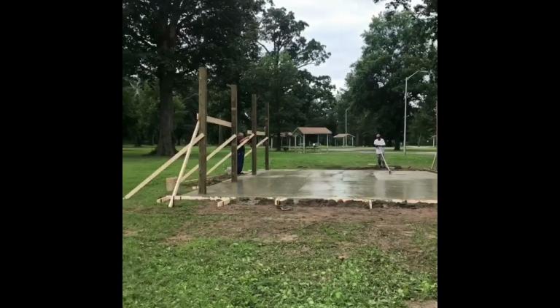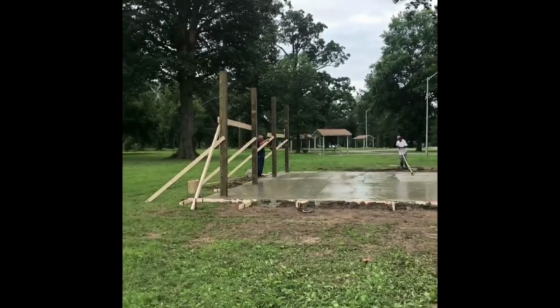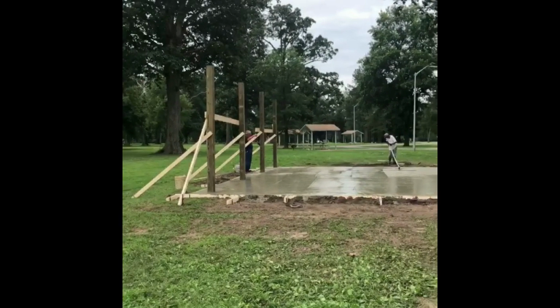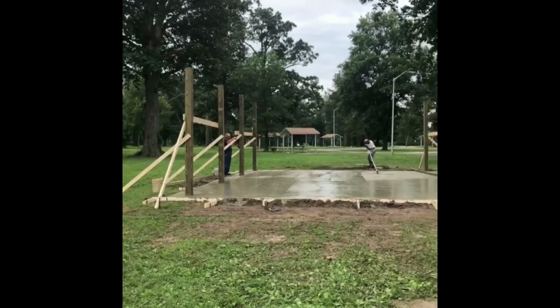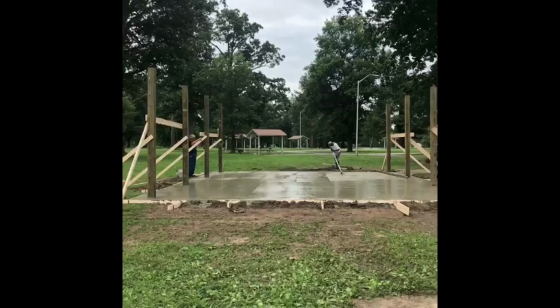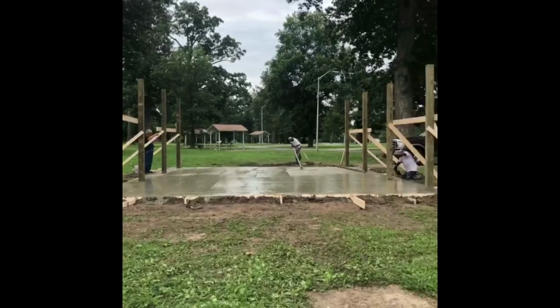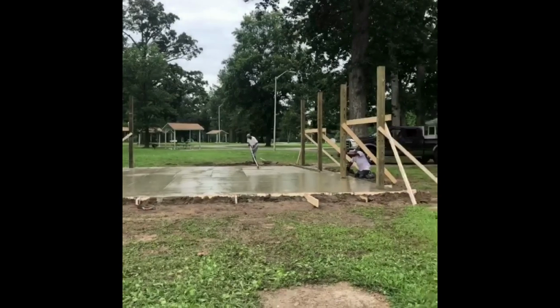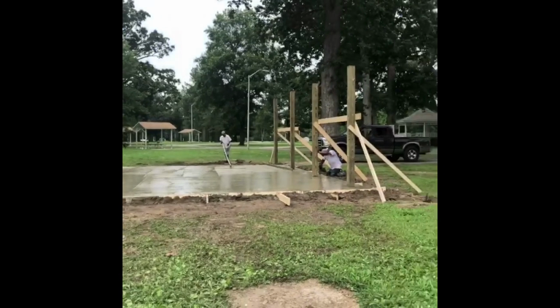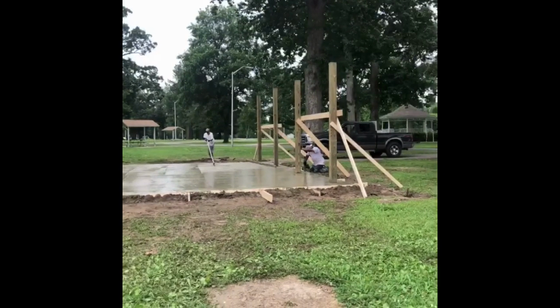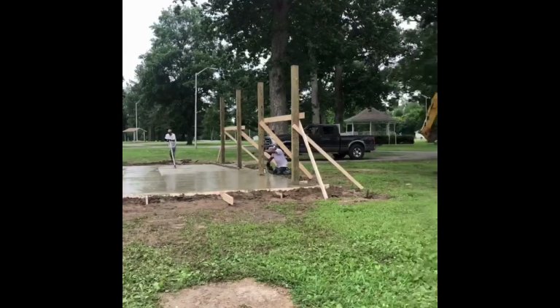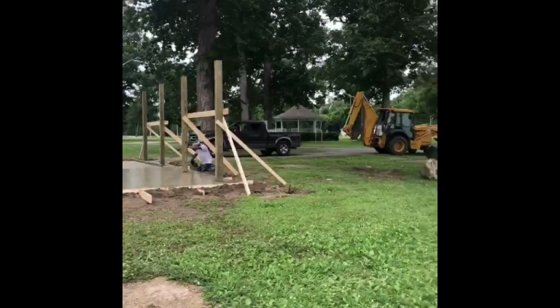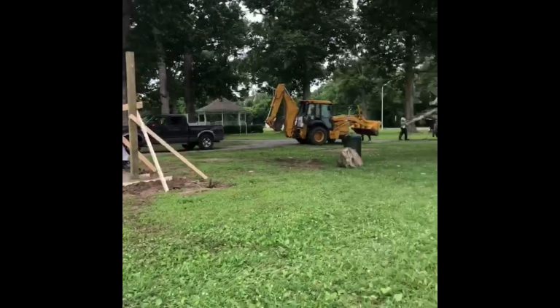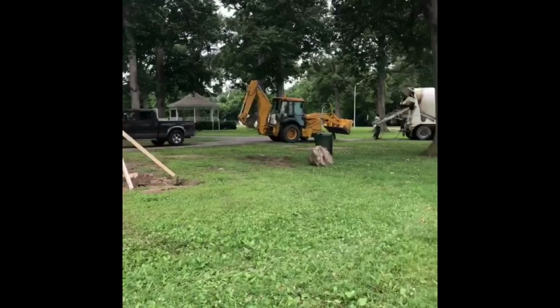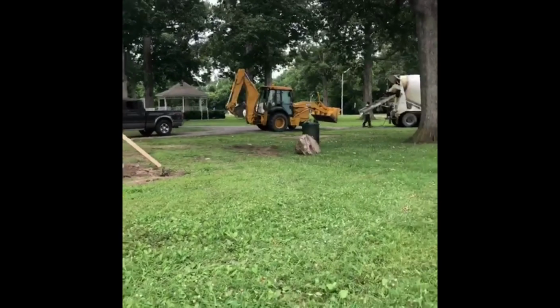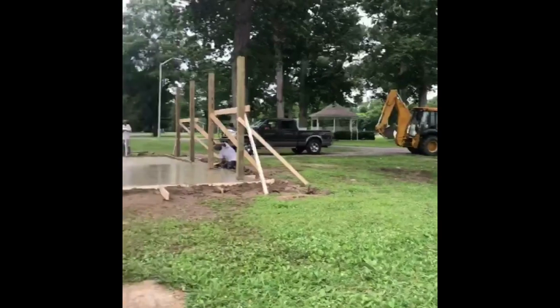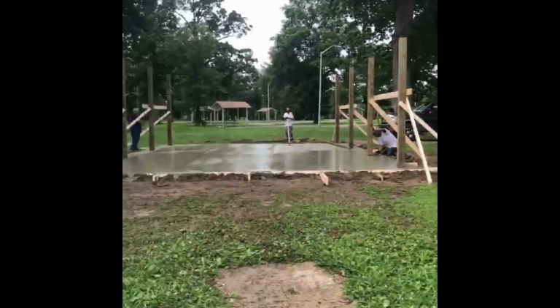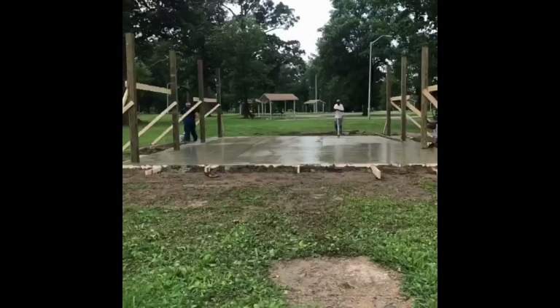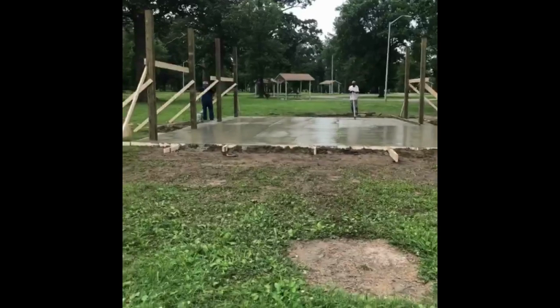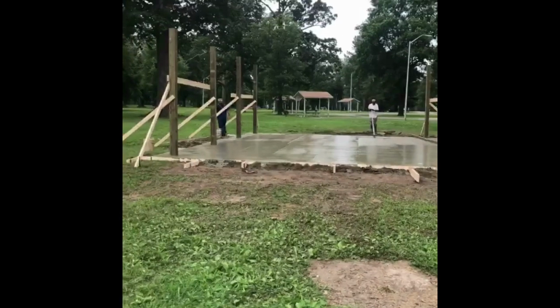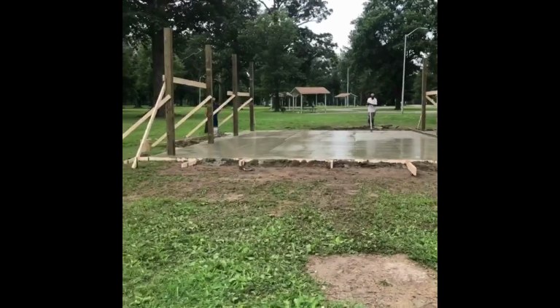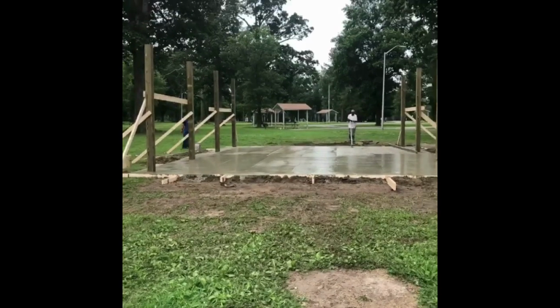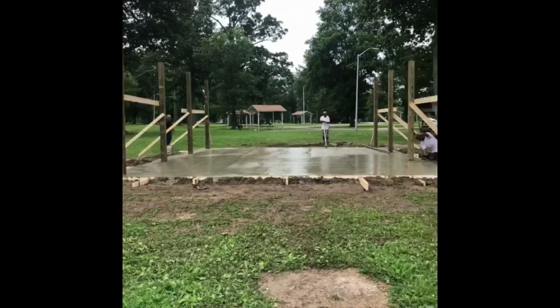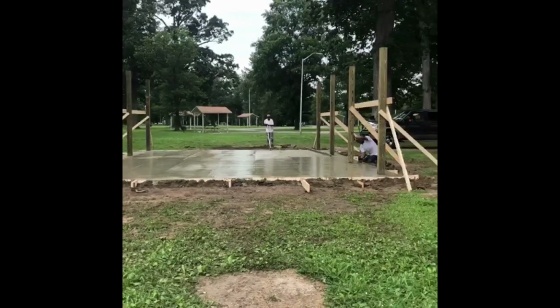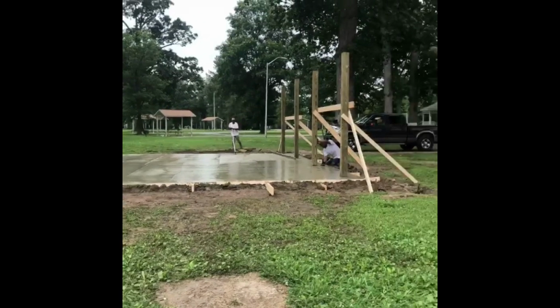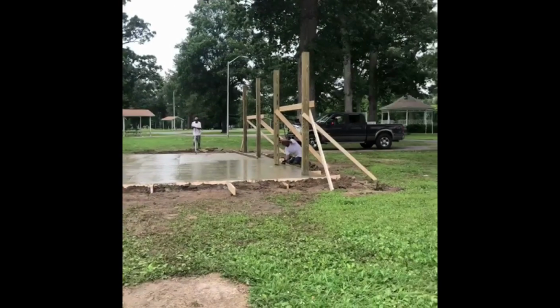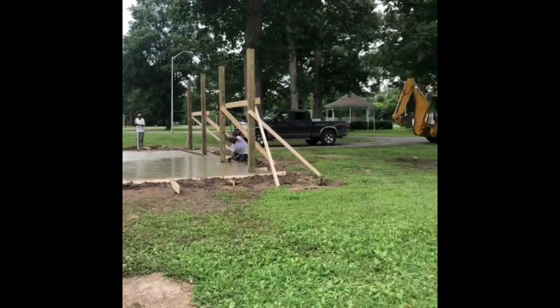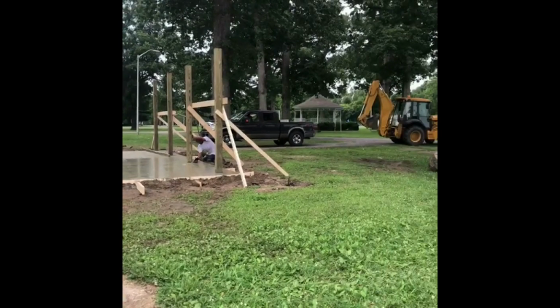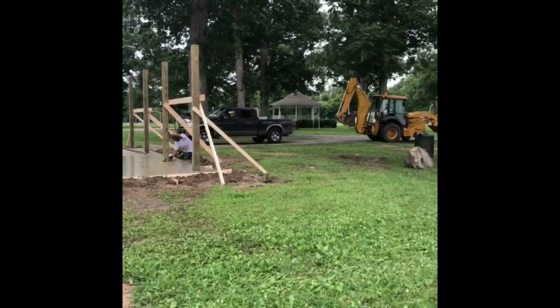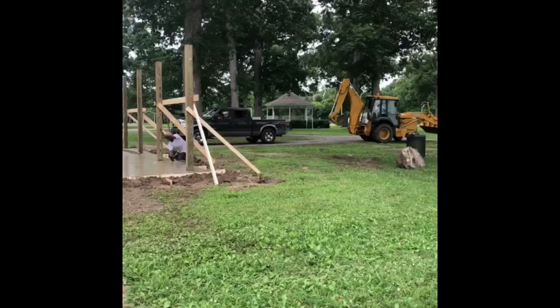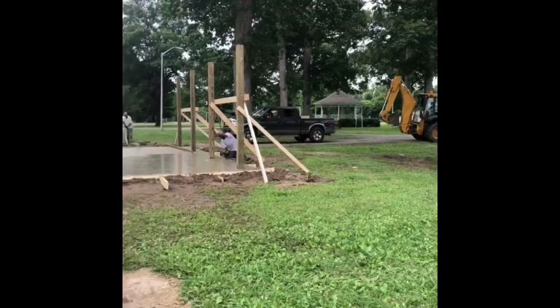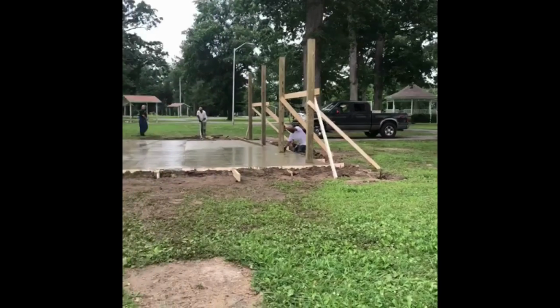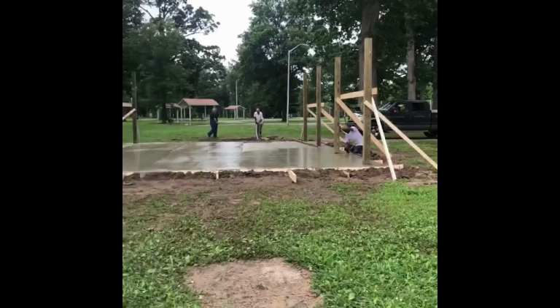So if you get a chance, drive to Walker Park today and see this progress, and be sure to thank a Black Hills Energy employee because this is so awesome for them to do this for our community. All right, you guys have a great day in Blyville. See ya!